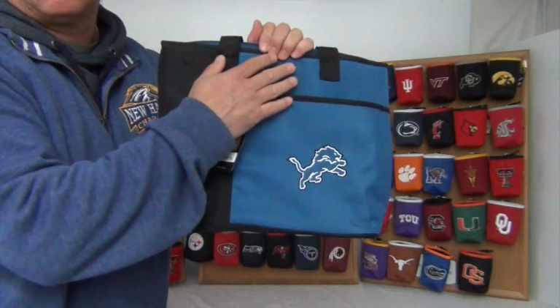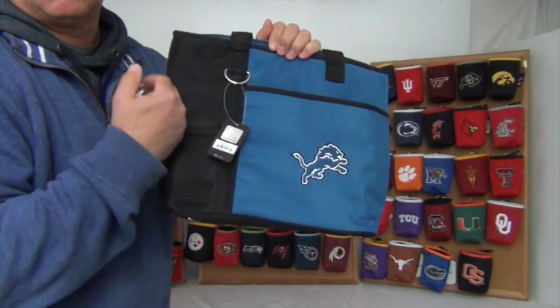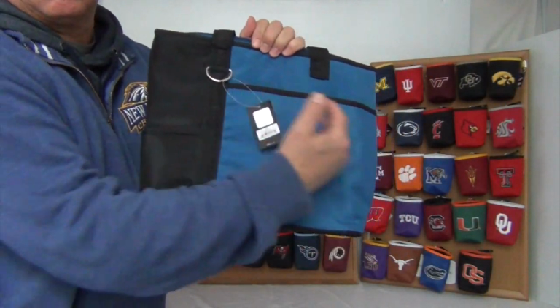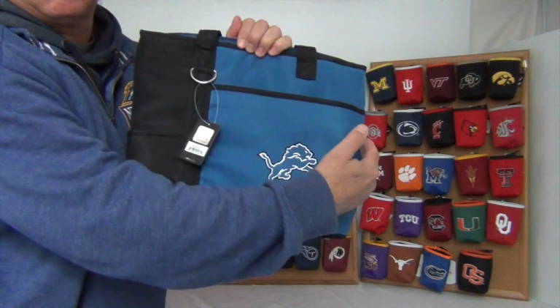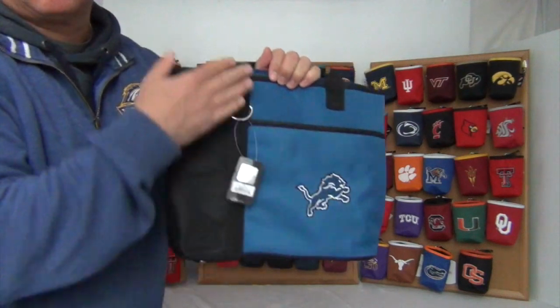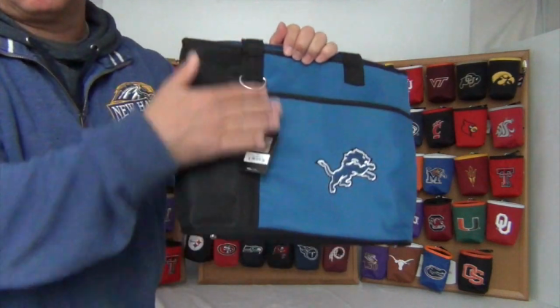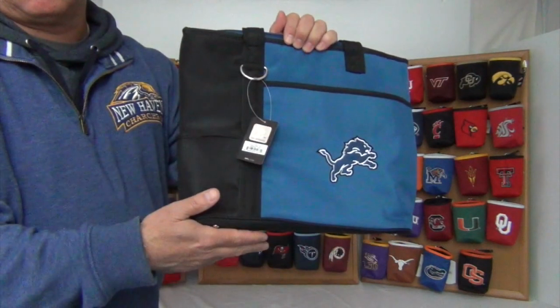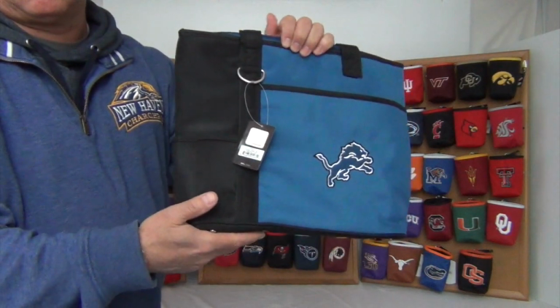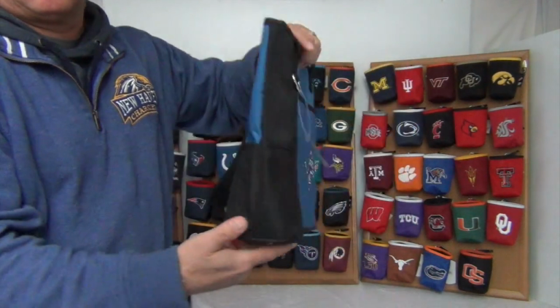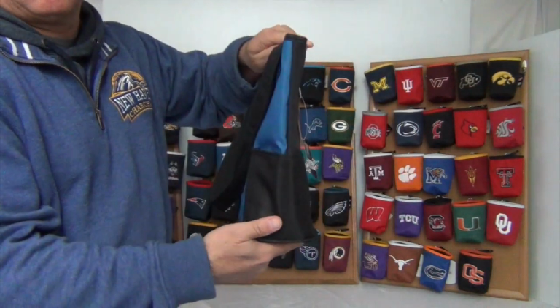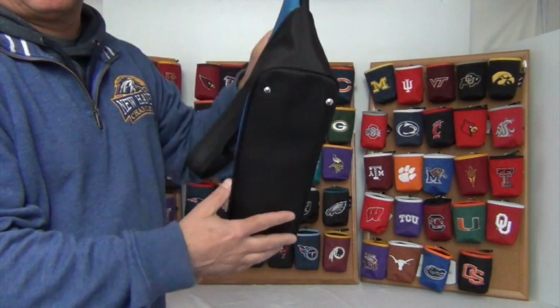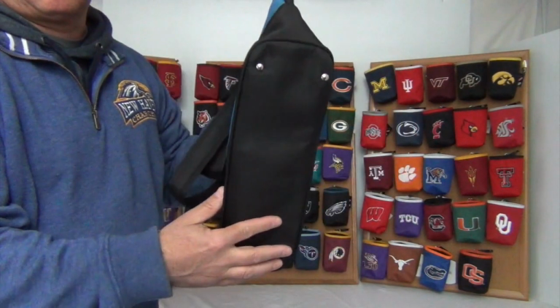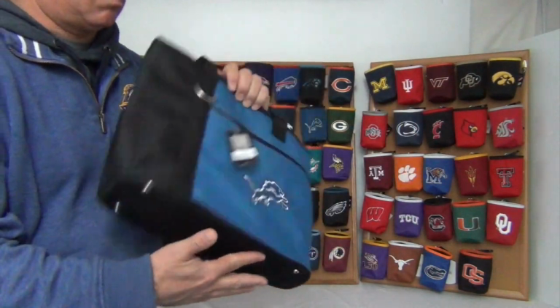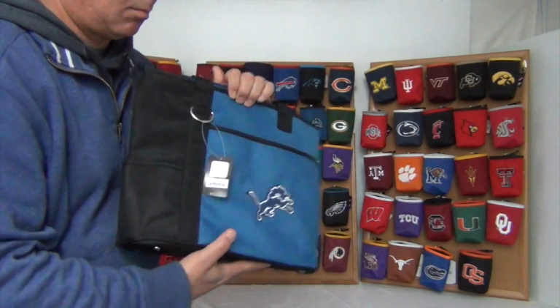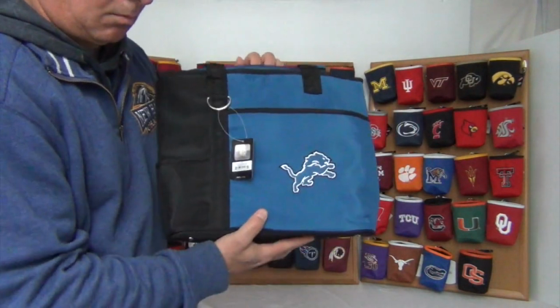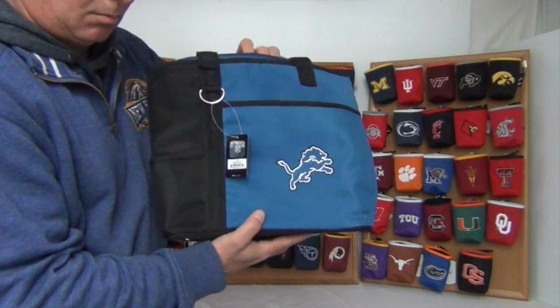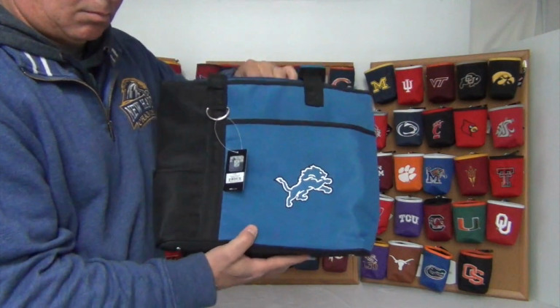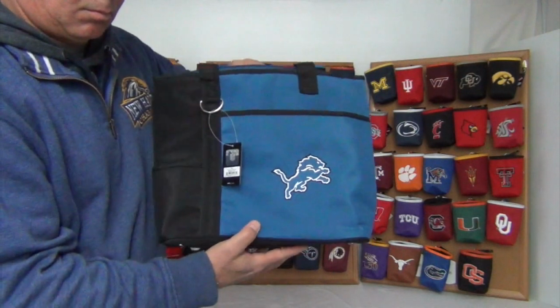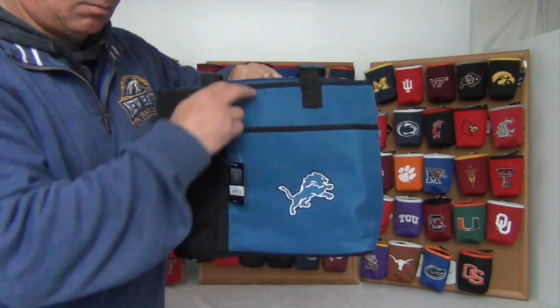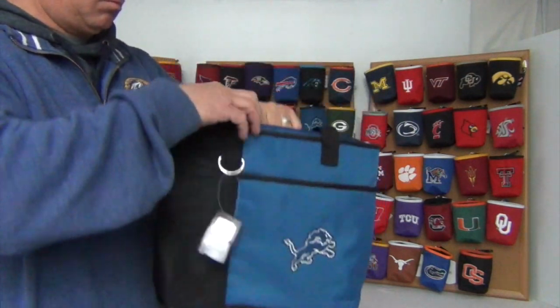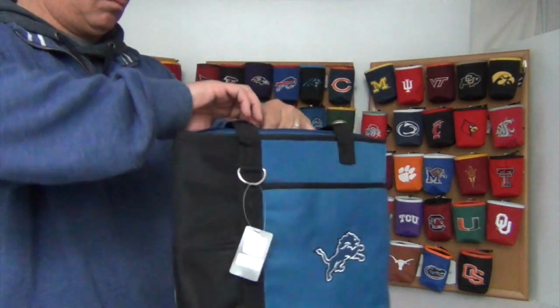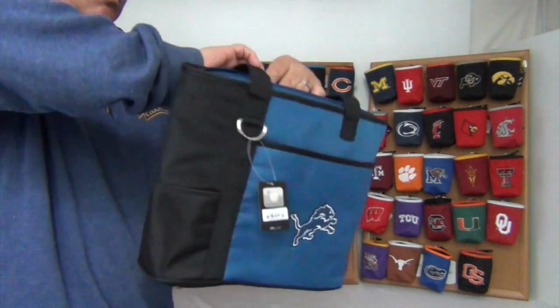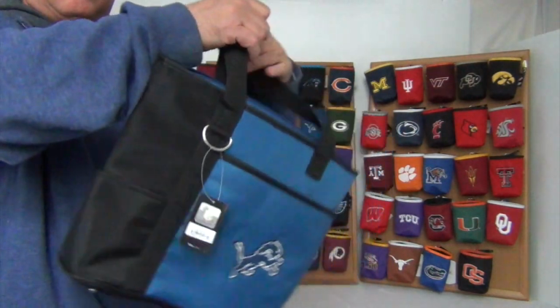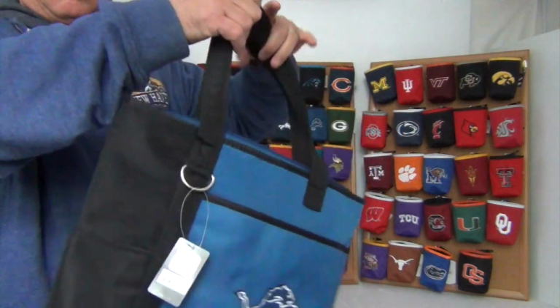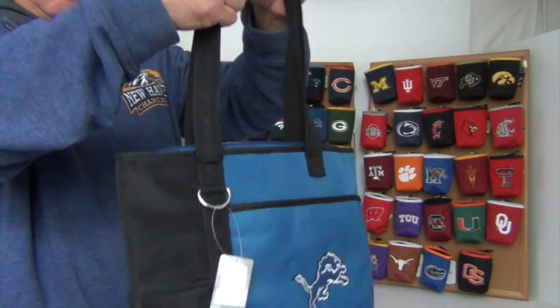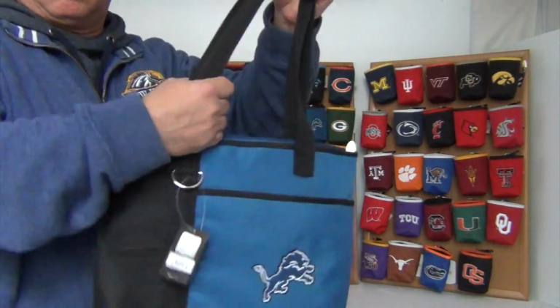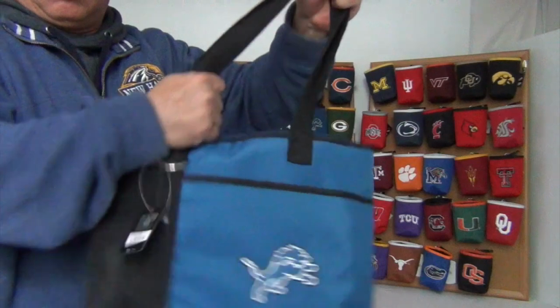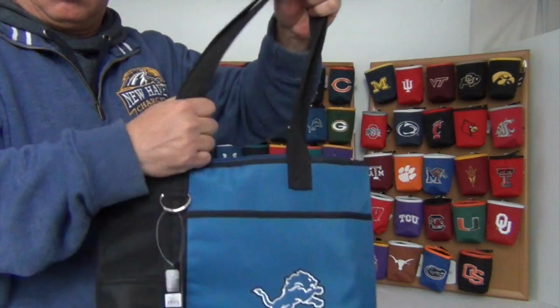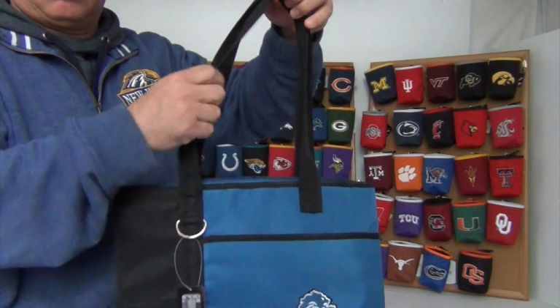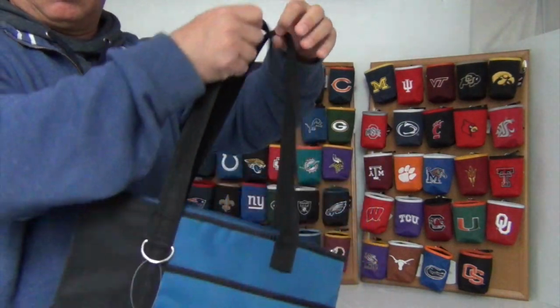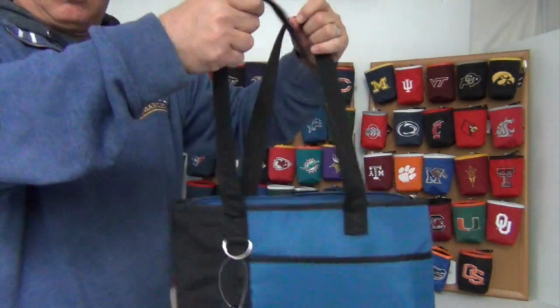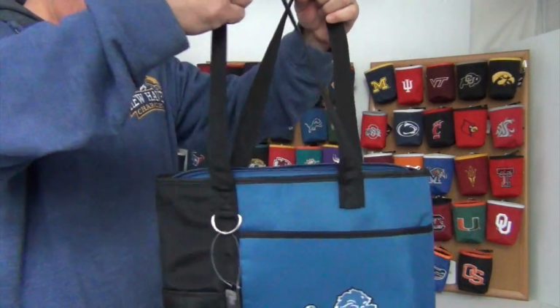The size is about 13 inches wide by ten and a half inches tall and five inches deep. It comes with two heavy duty straps about 20 inches long.